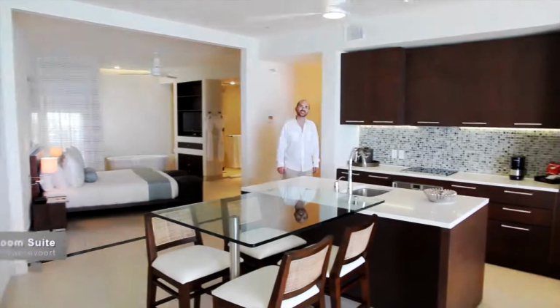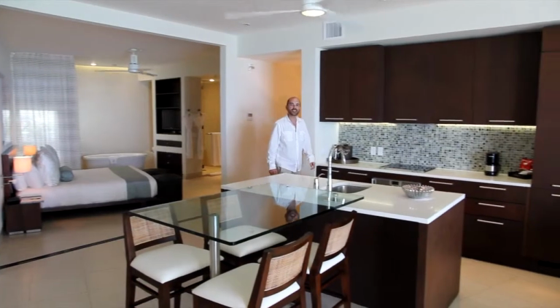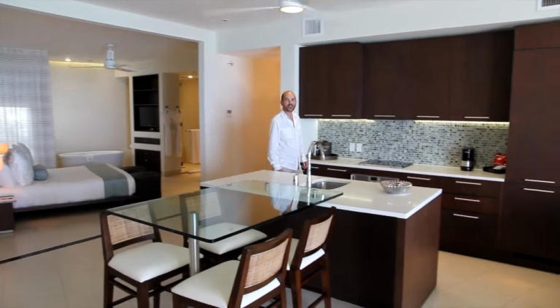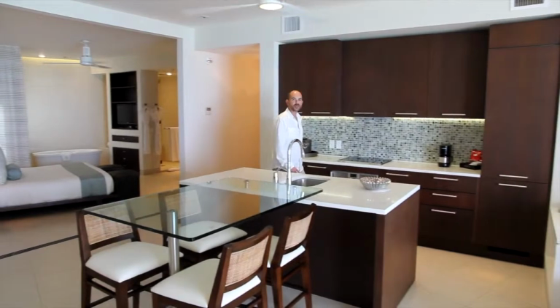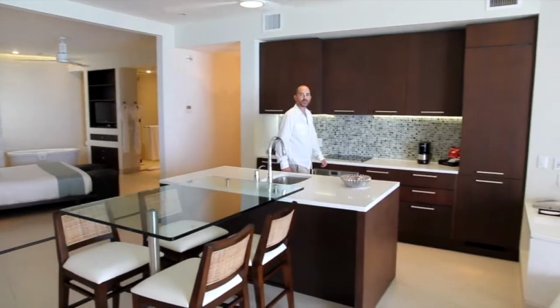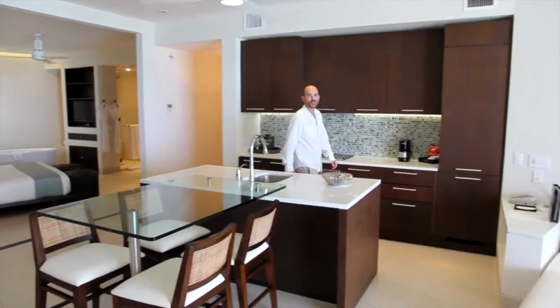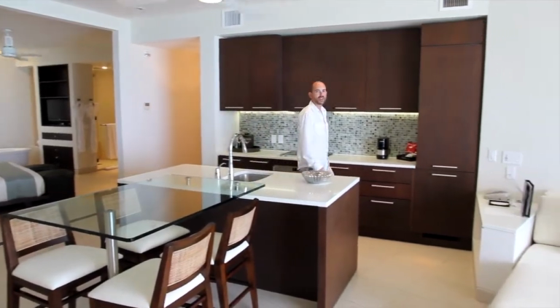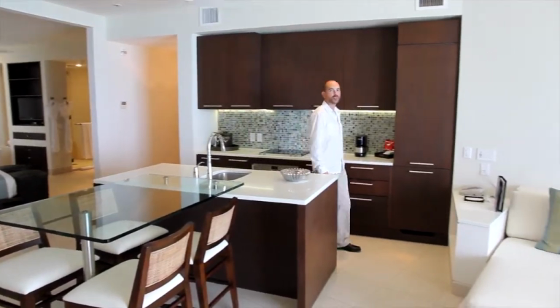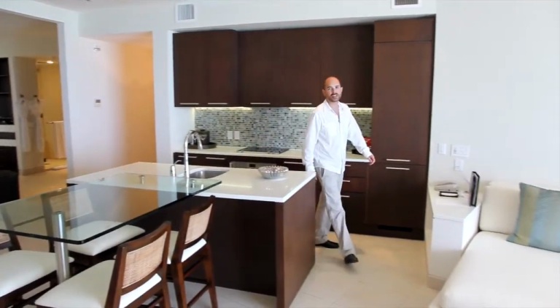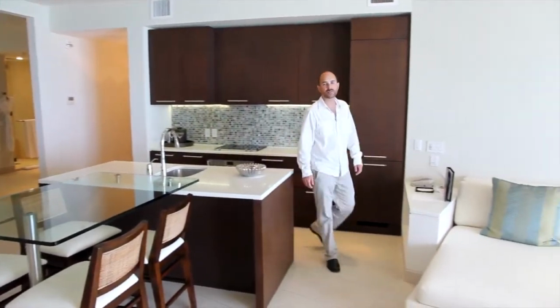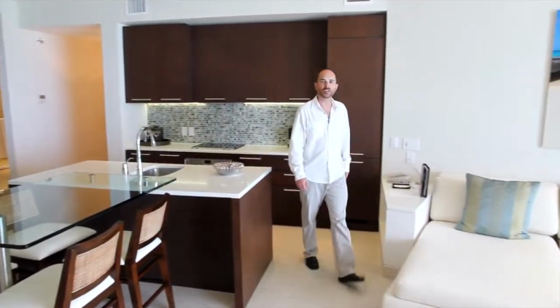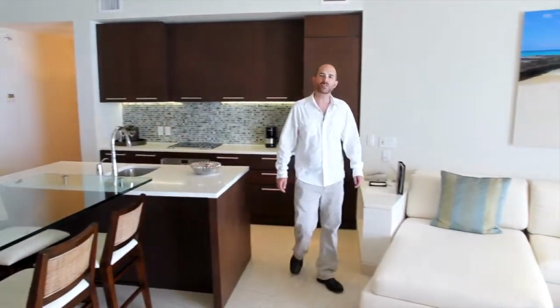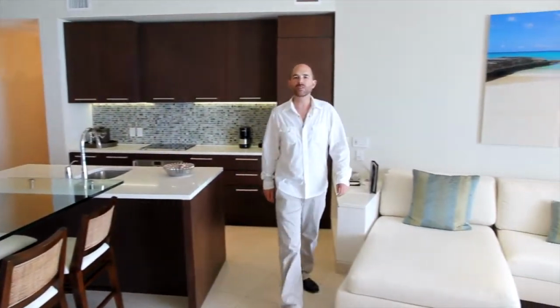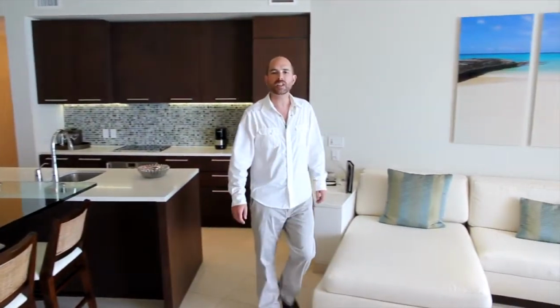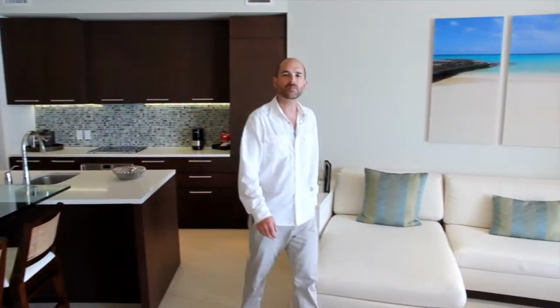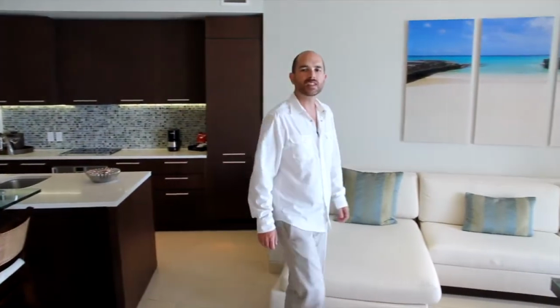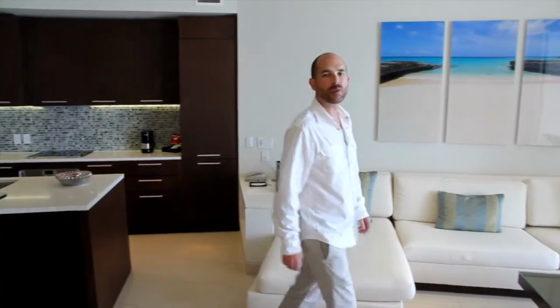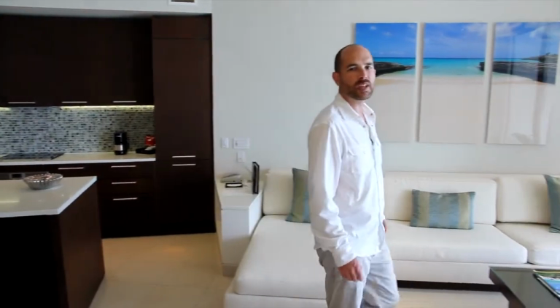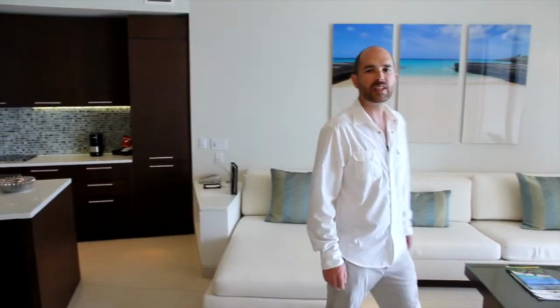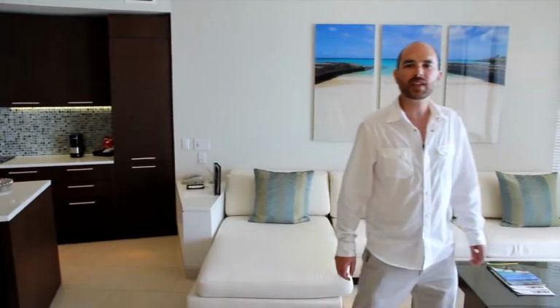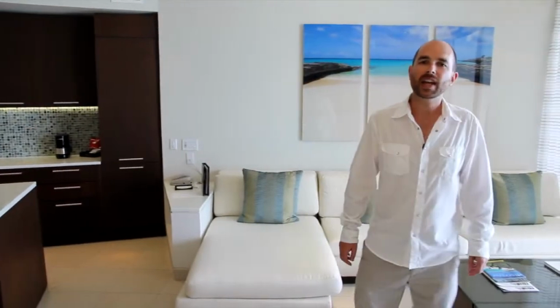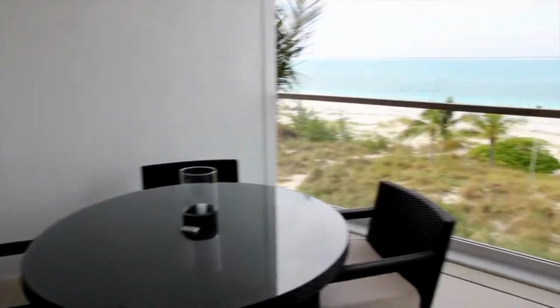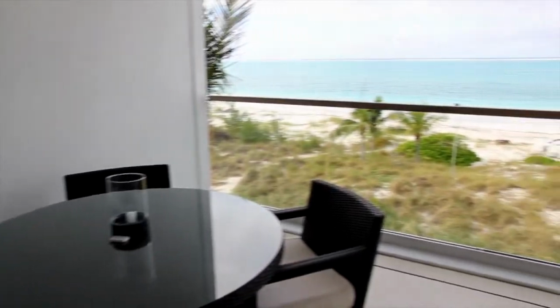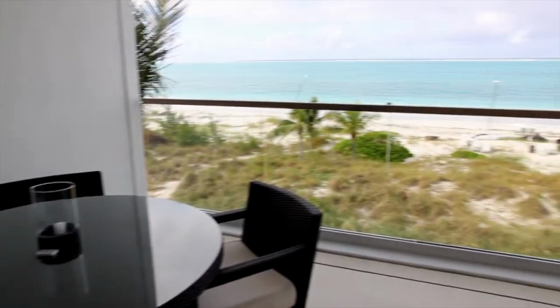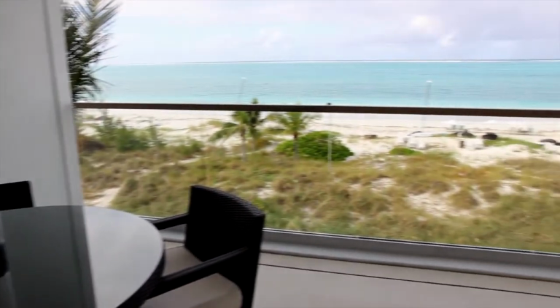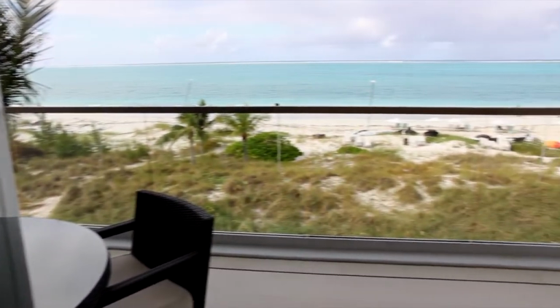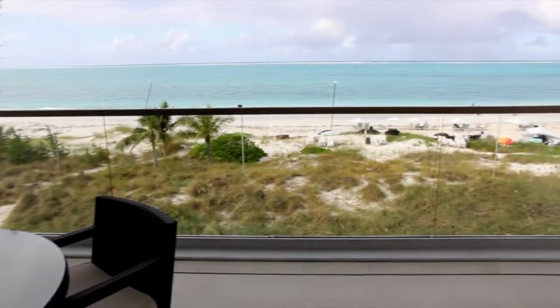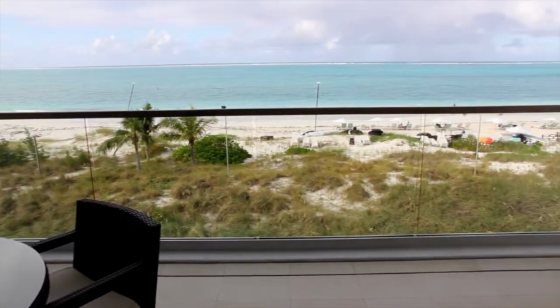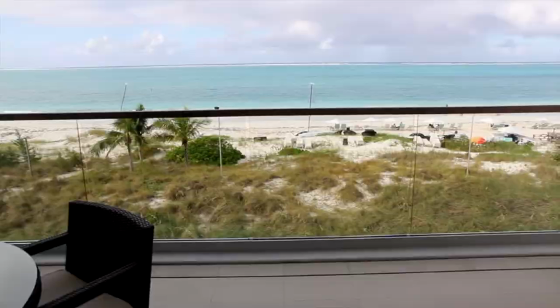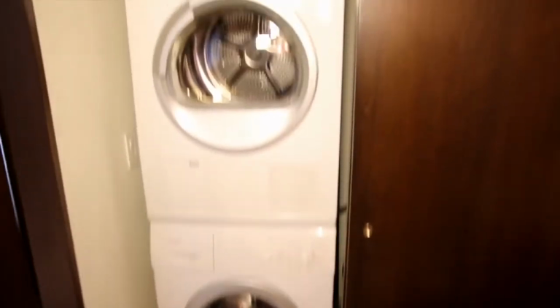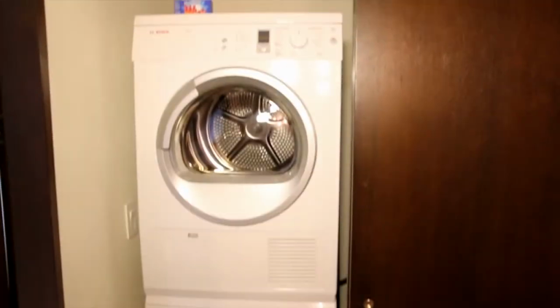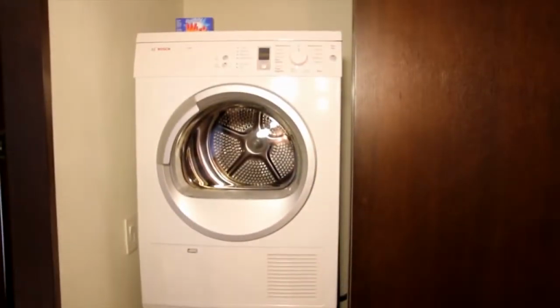In these modern and trendy suites you'll find an open concept. The units feature a full kitchen, living room and big screen TV, and a beachfront balcony. All the units also have a washer and dryer.